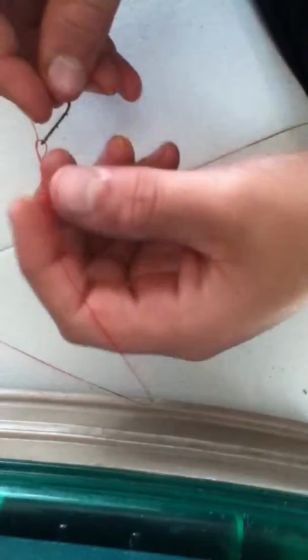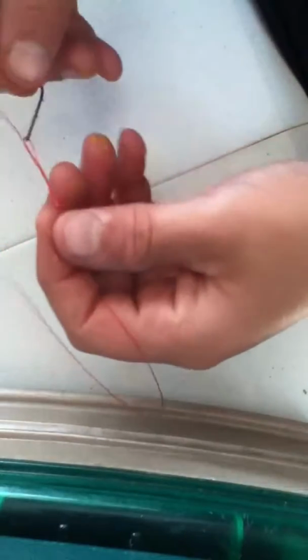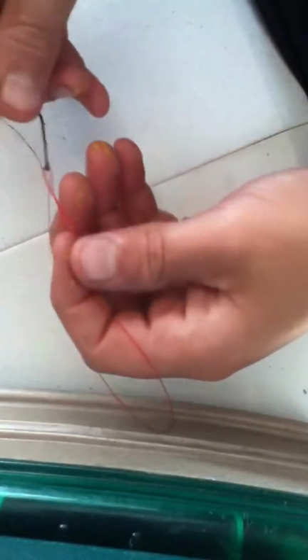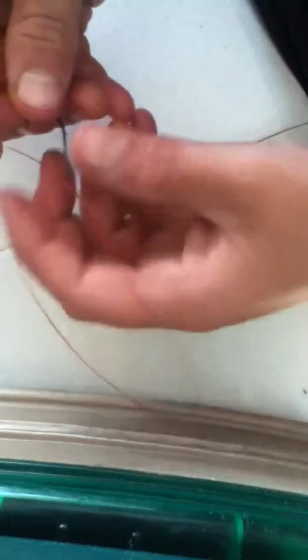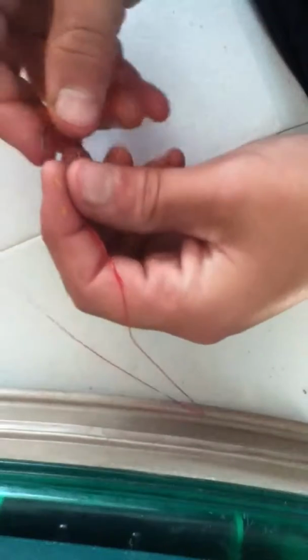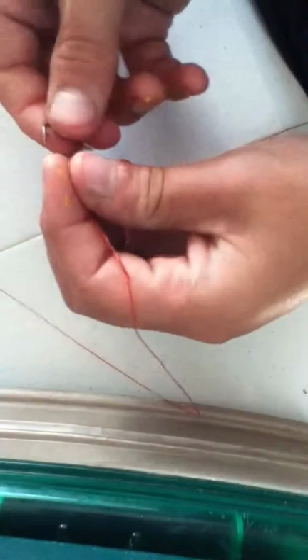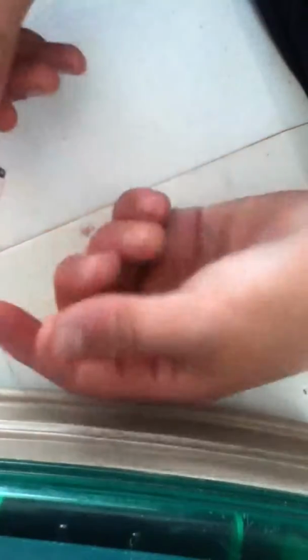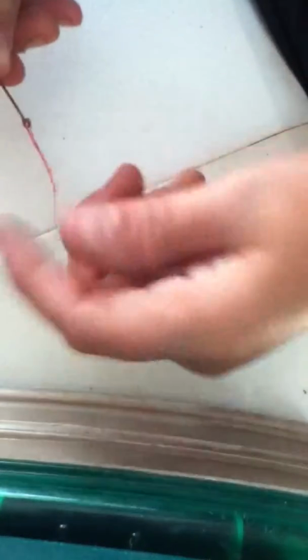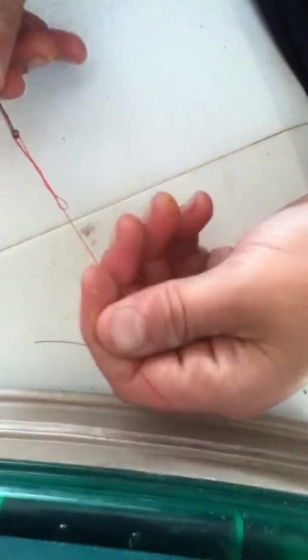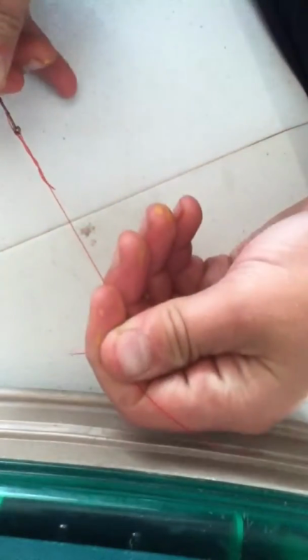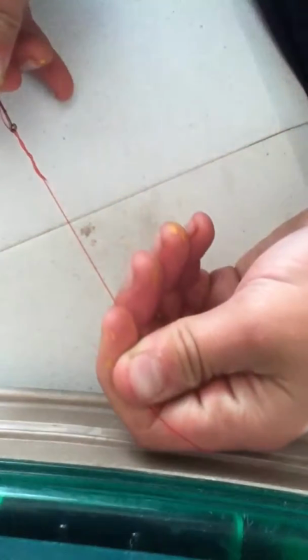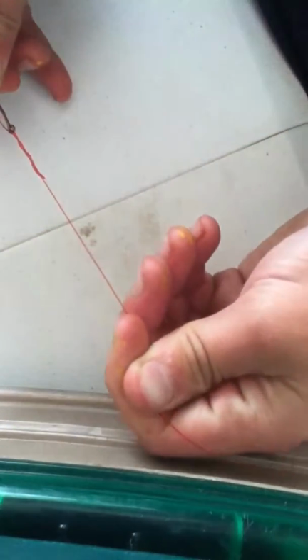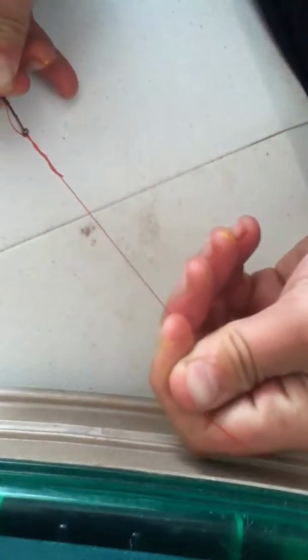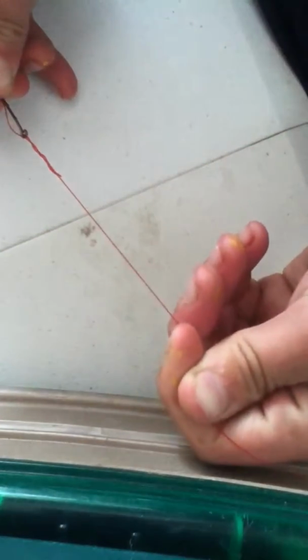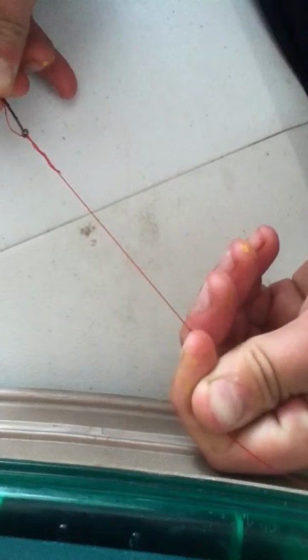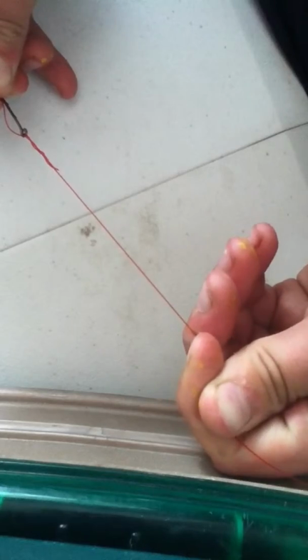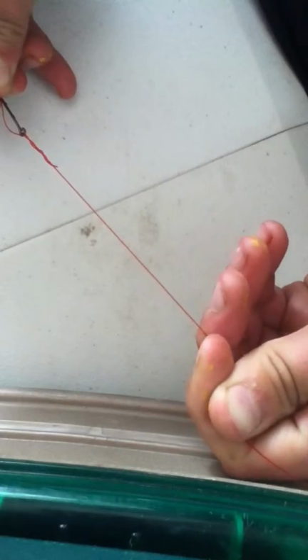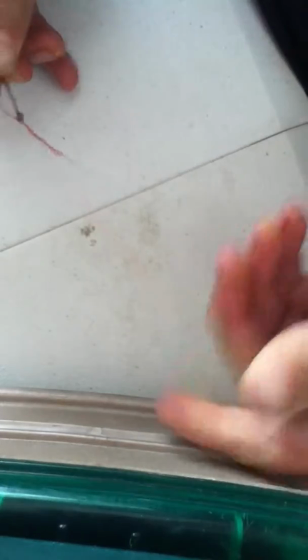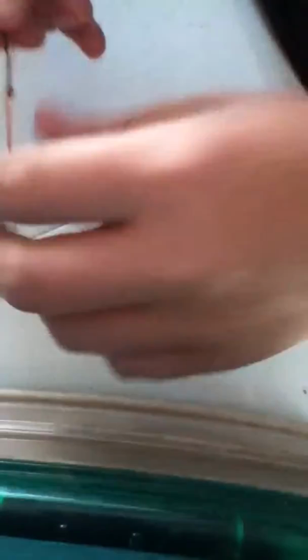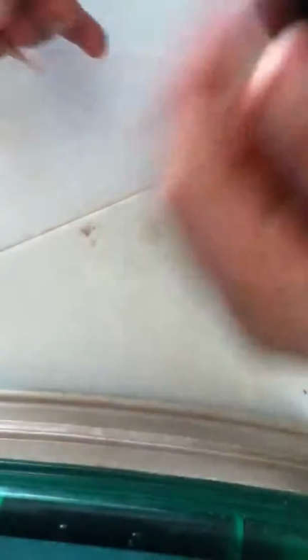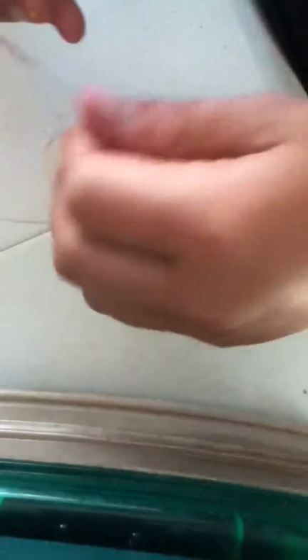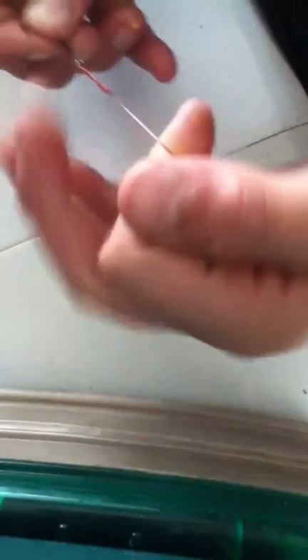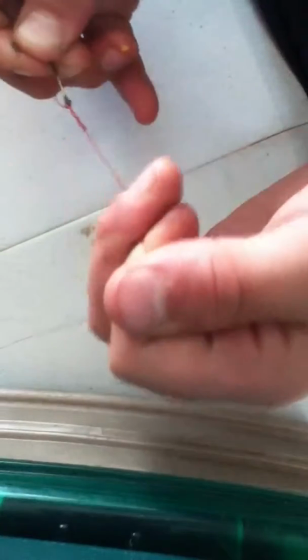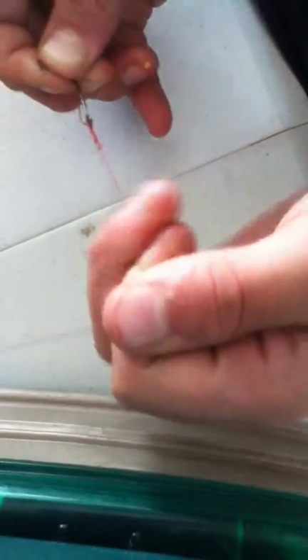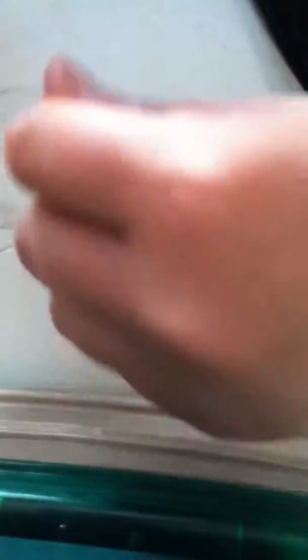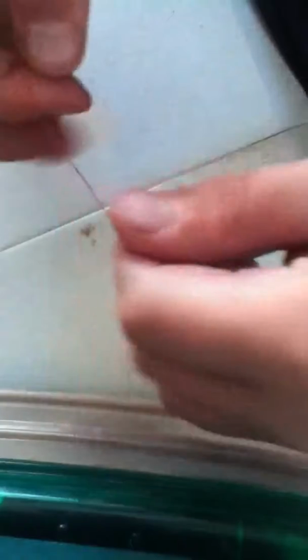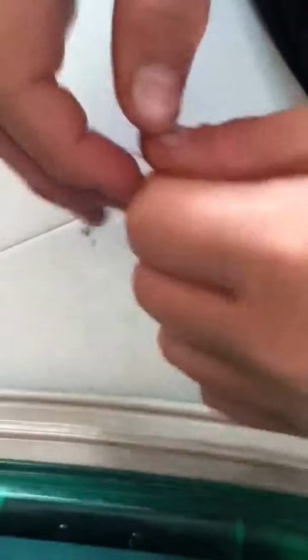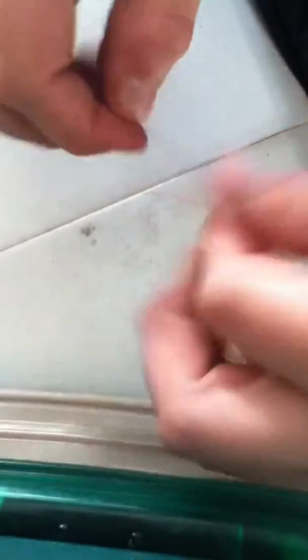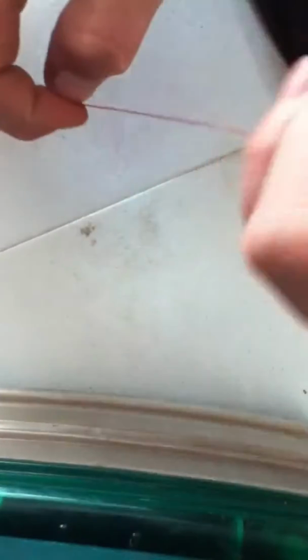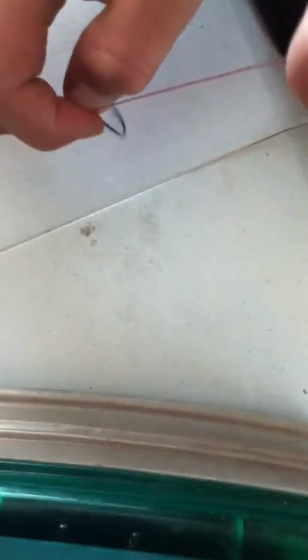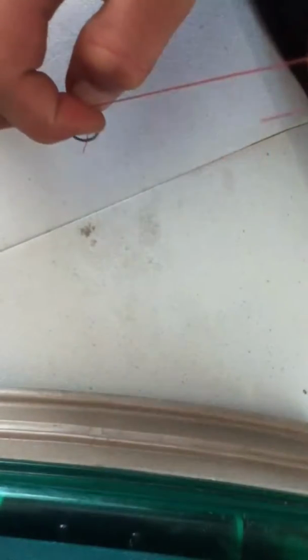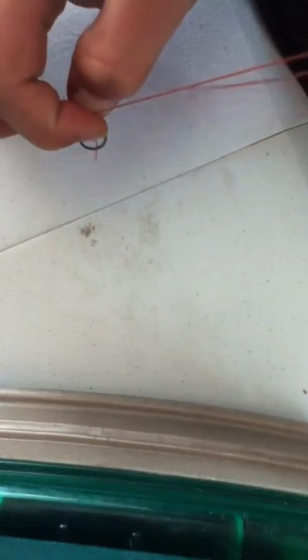So then hold it here and pull down. Take your finger and pull it down like that.